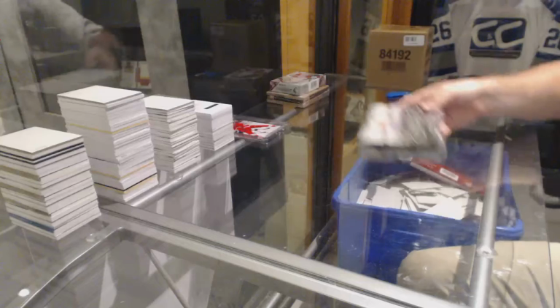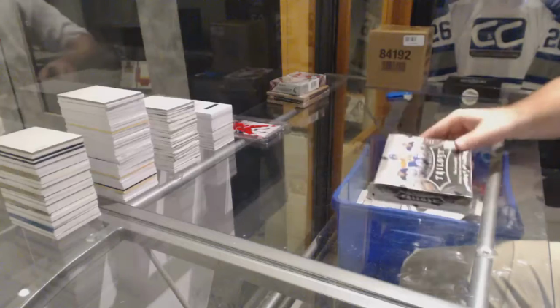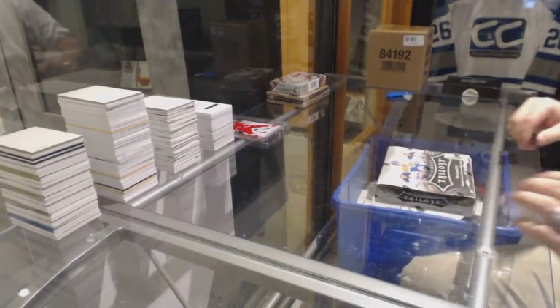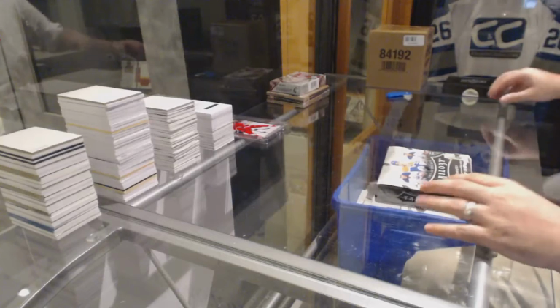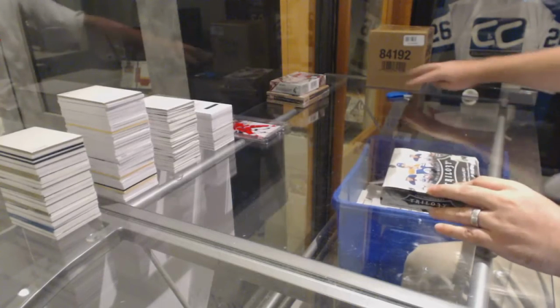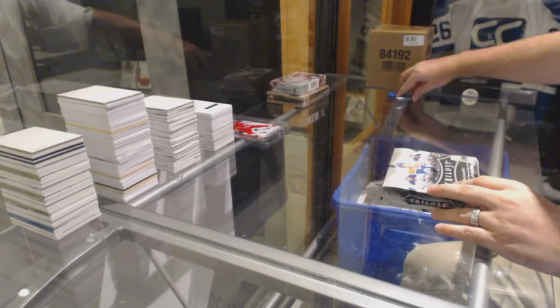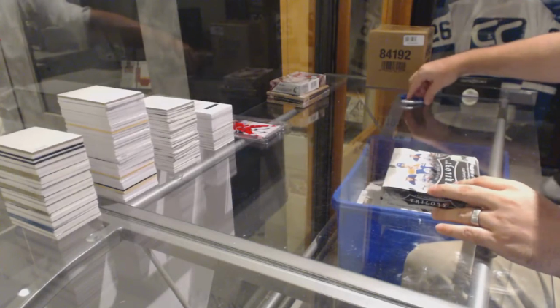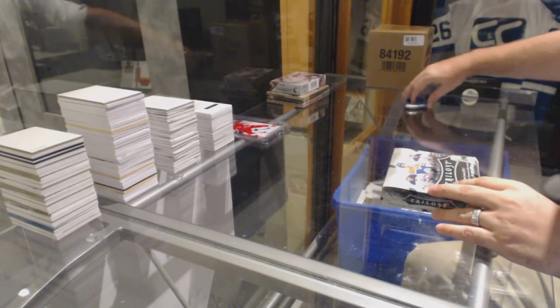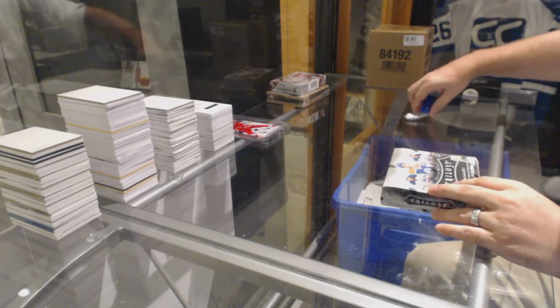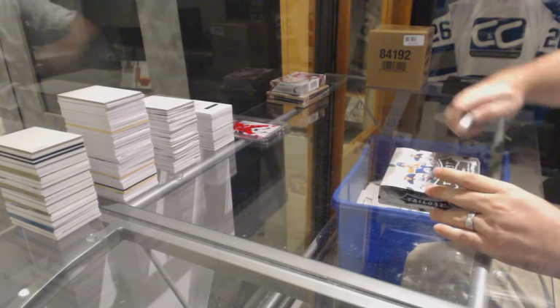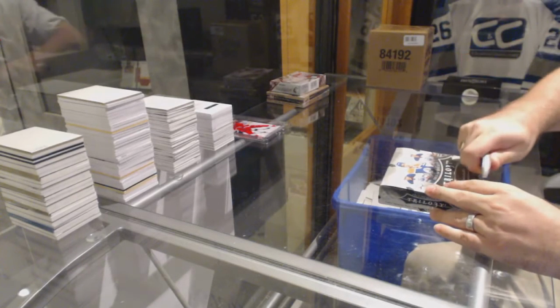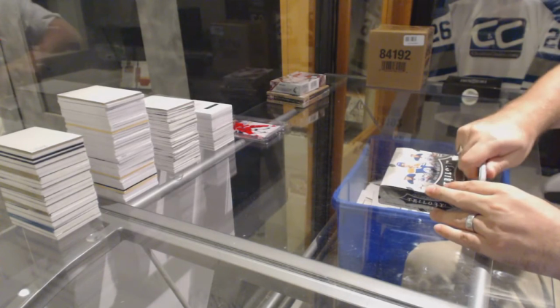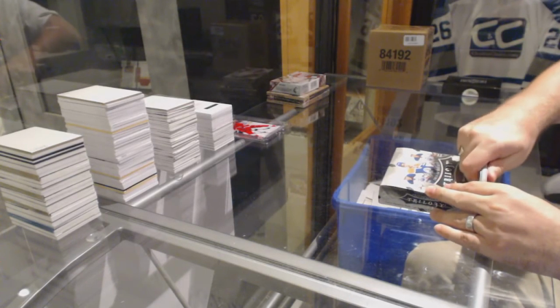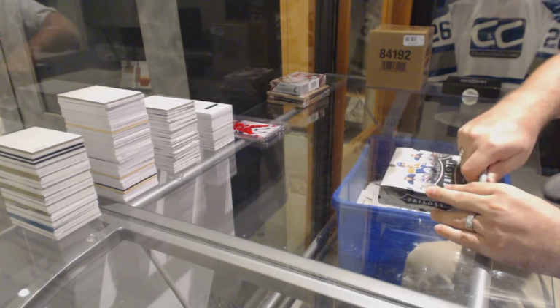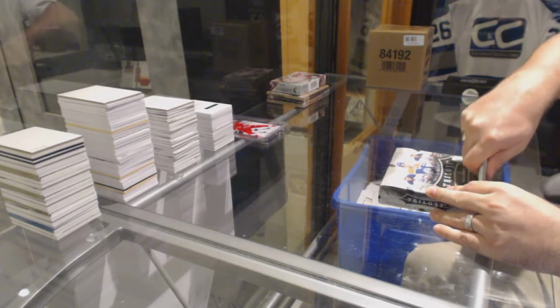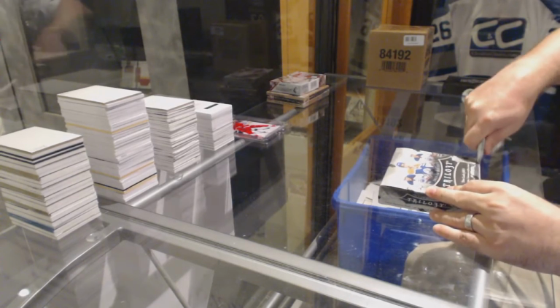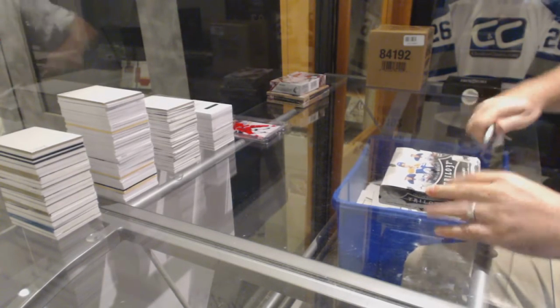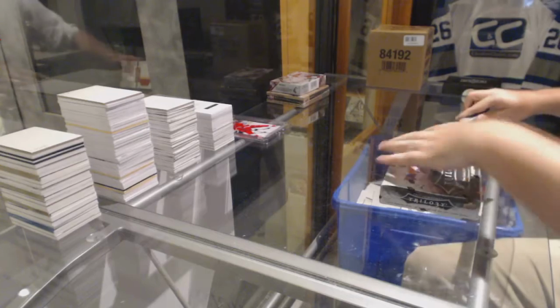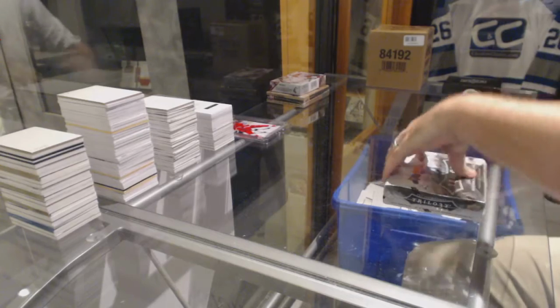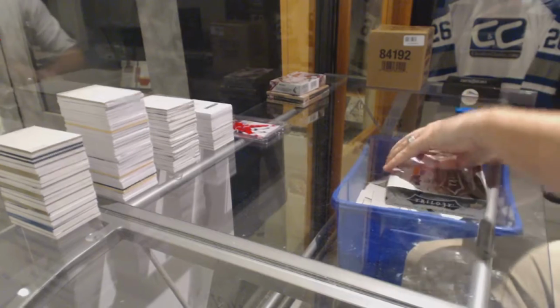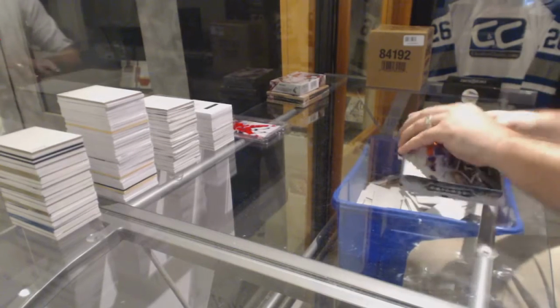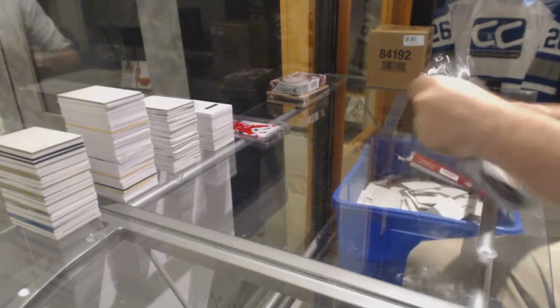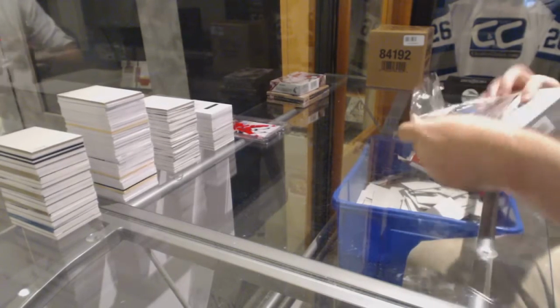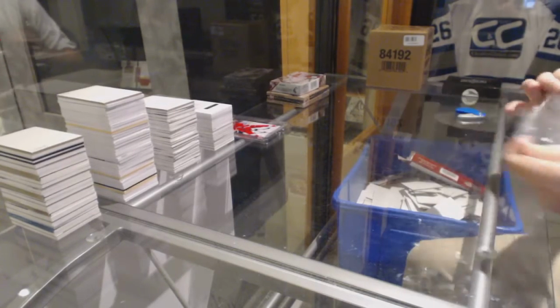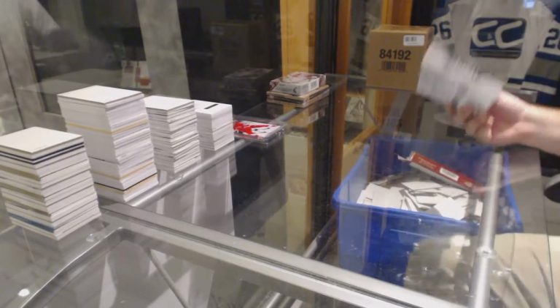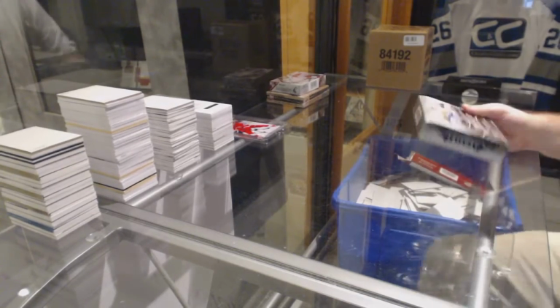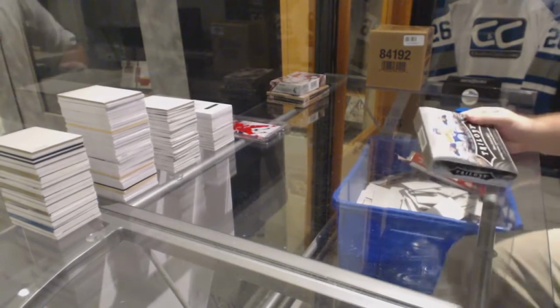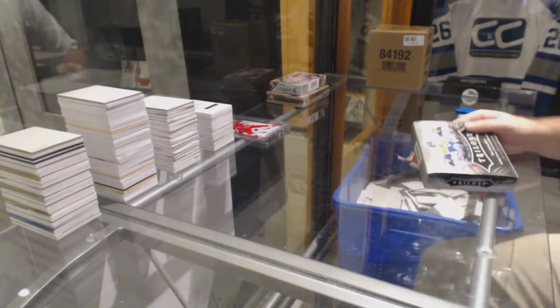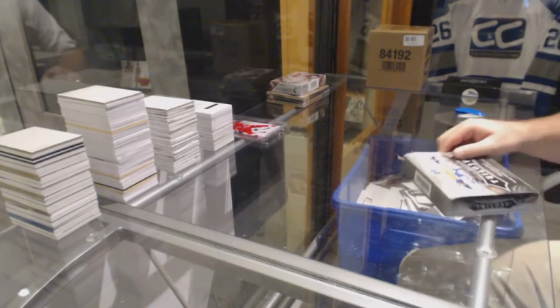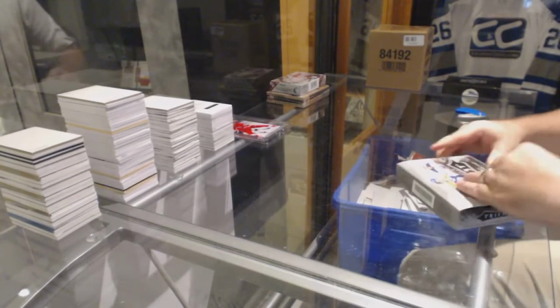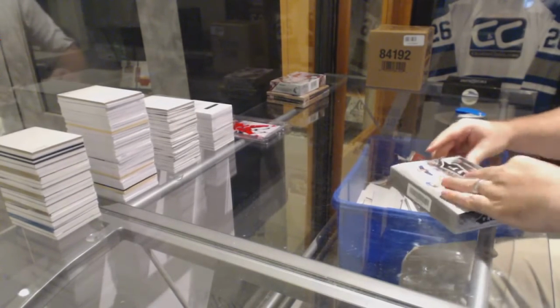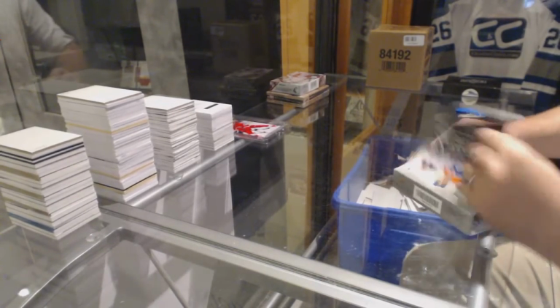Finishing off C&C Break number 58 — the 23, 15-16 Trilogy, 15-16 SP Game Used, and 15-16 Buybacks.